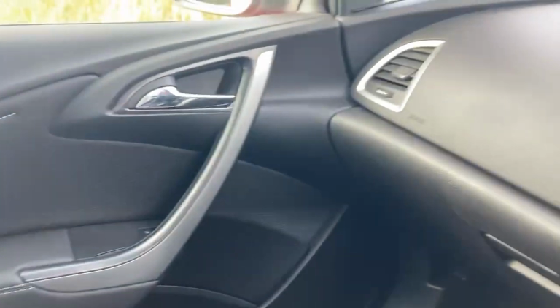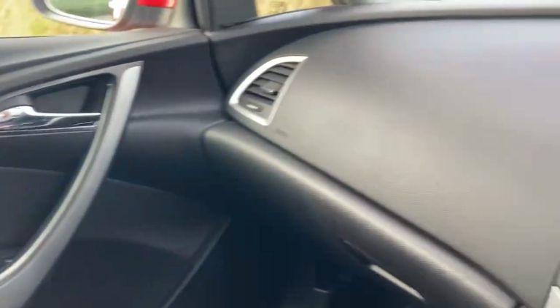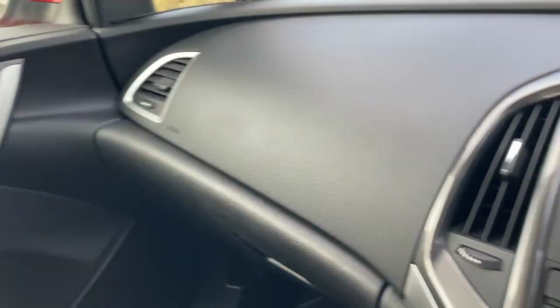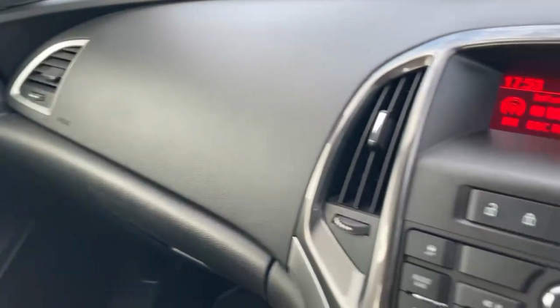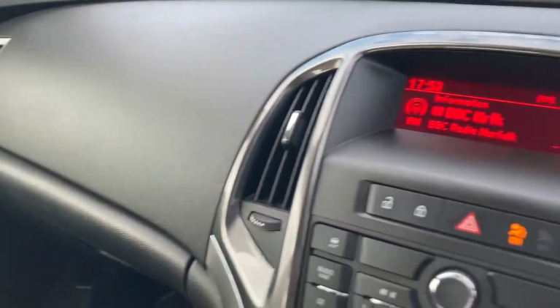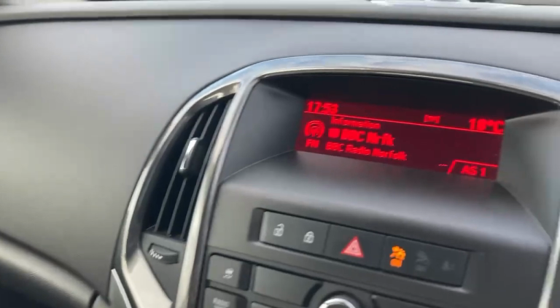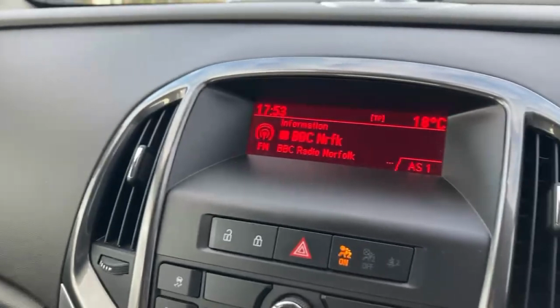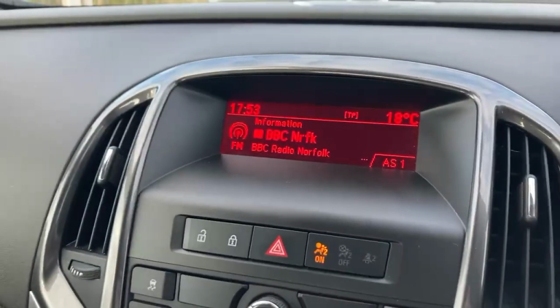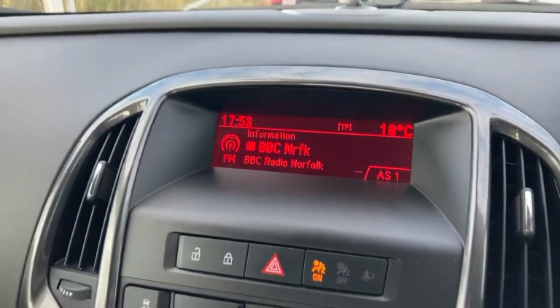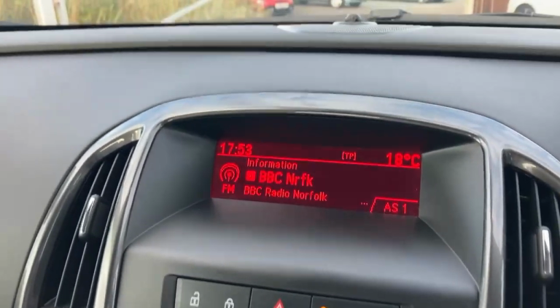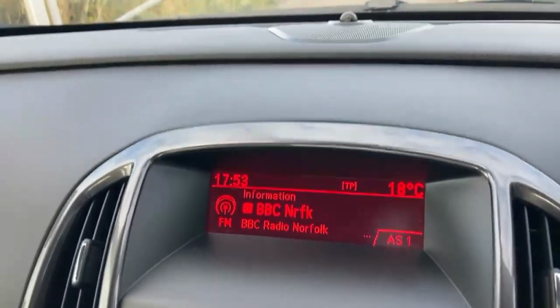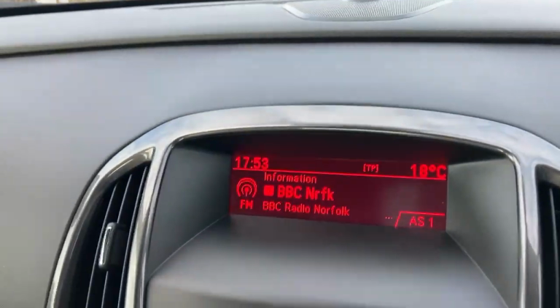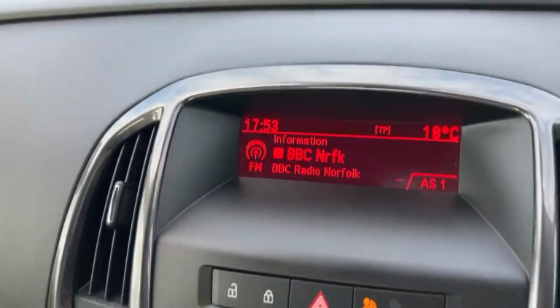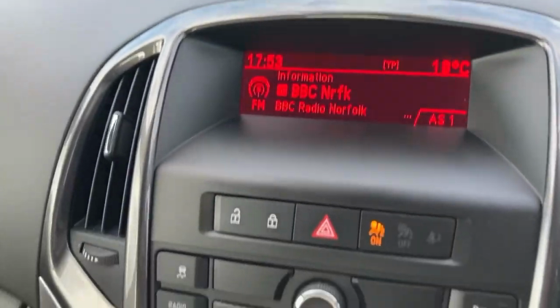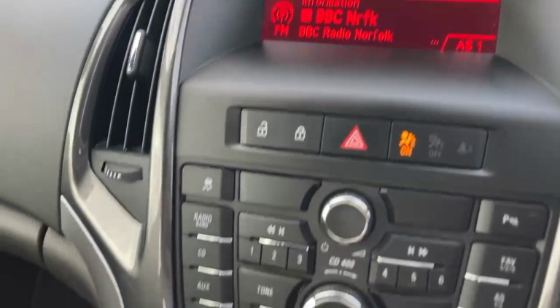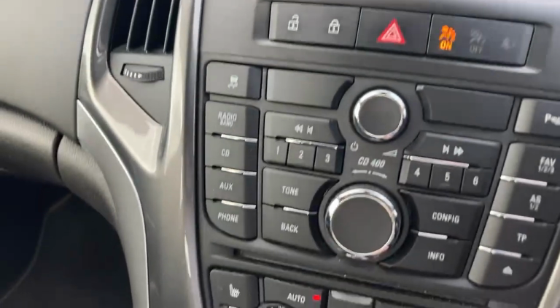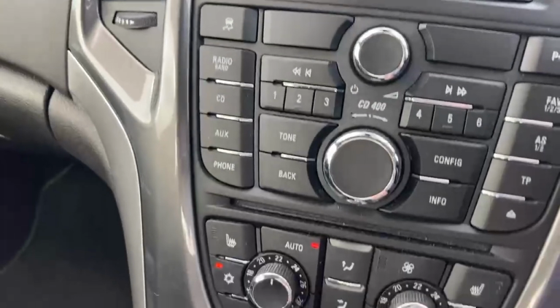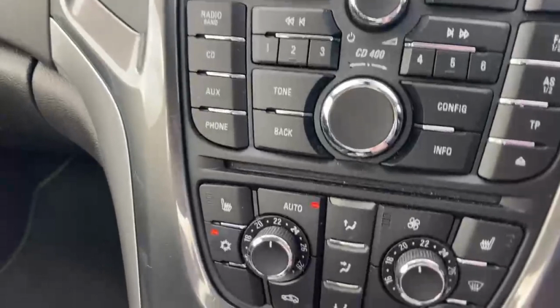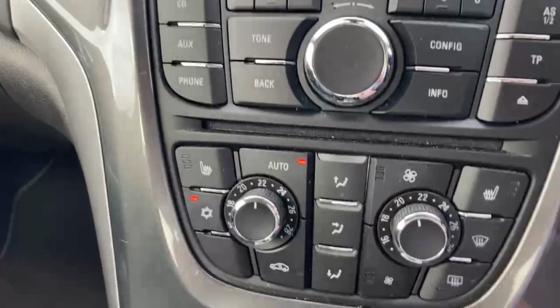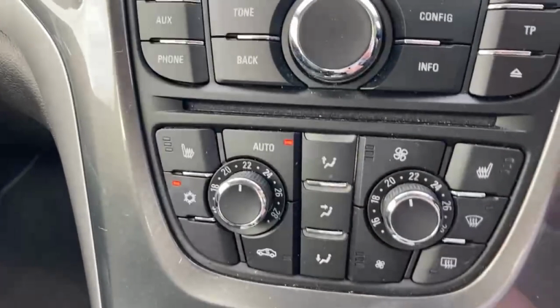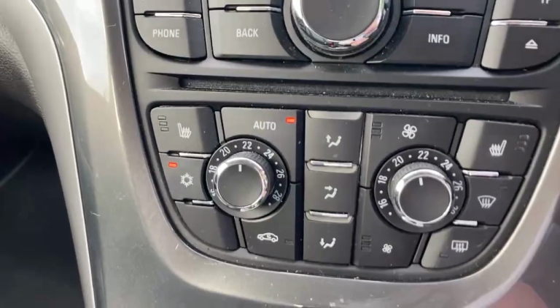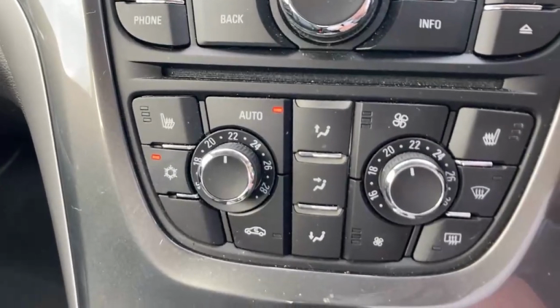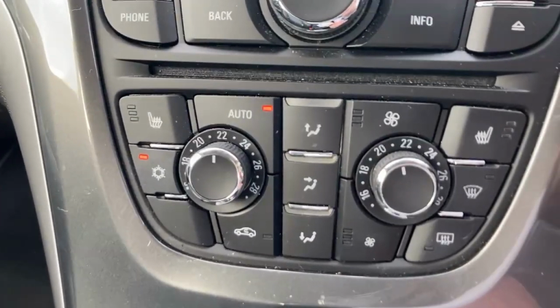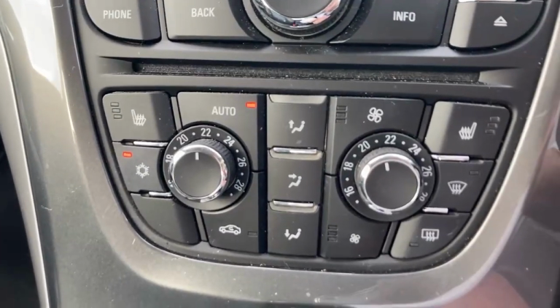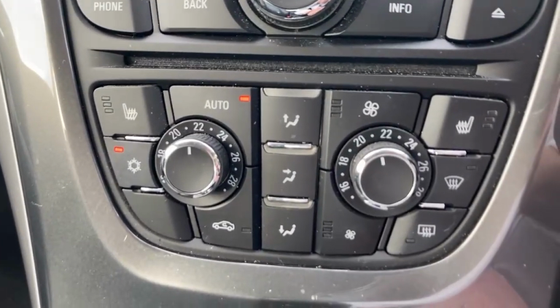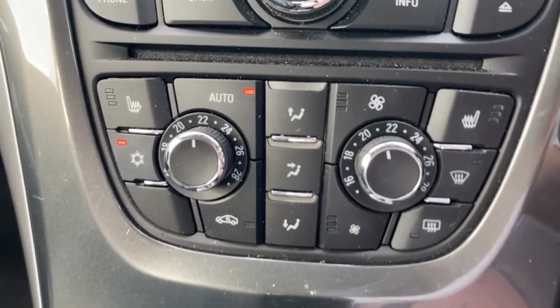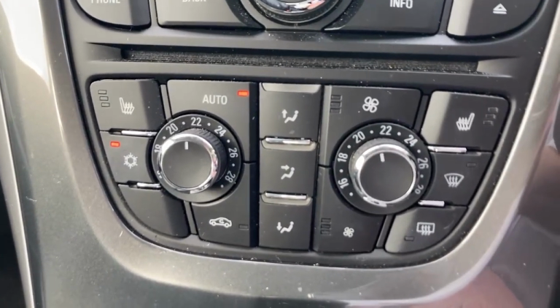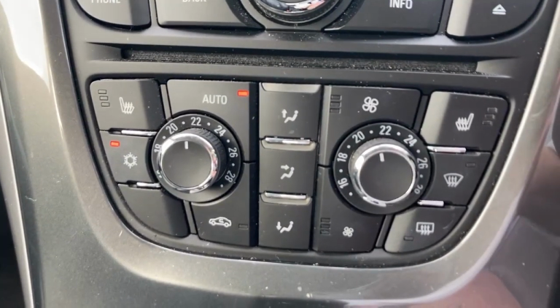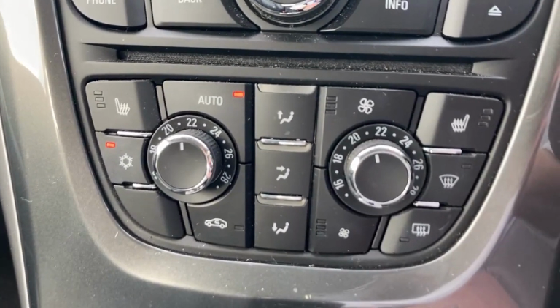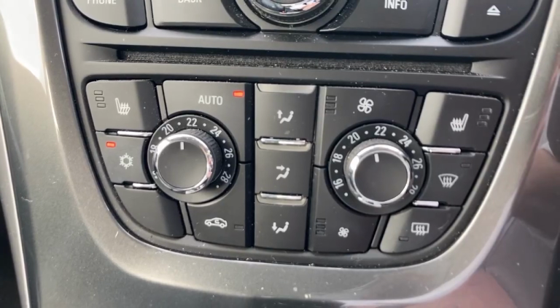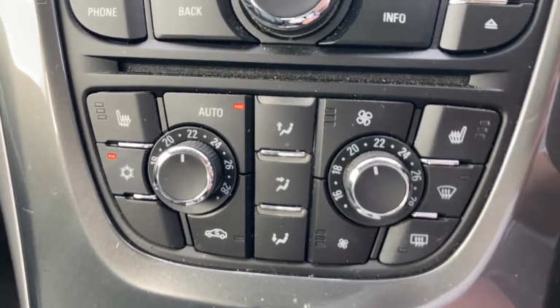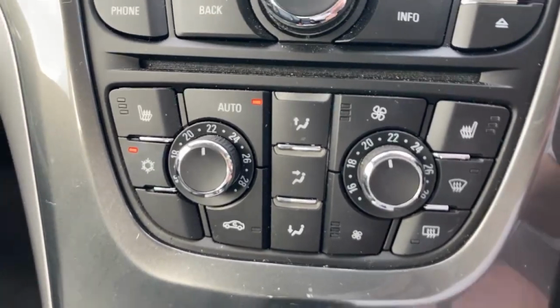As we go across to the main dashboard, you've got your stereo information on there. You can see that you've got dual zone climate control — different temperature left and right — and heated seats as well.